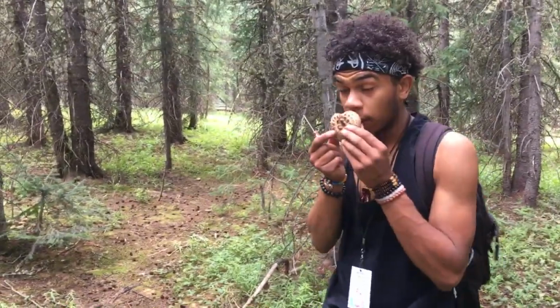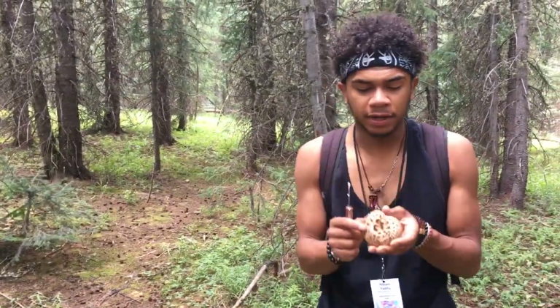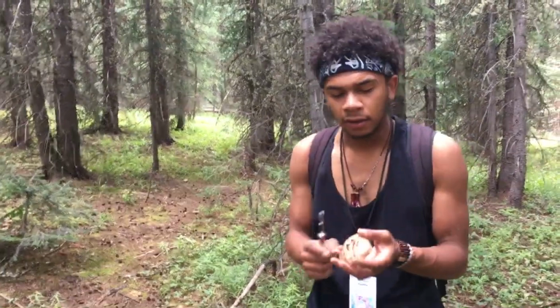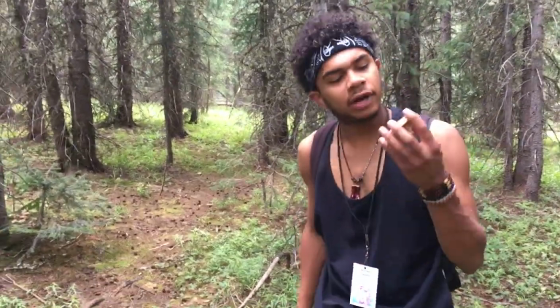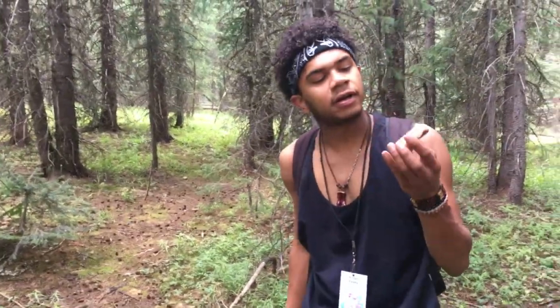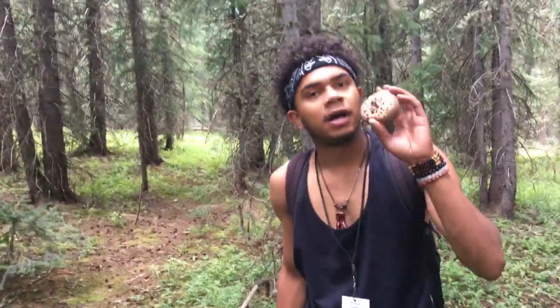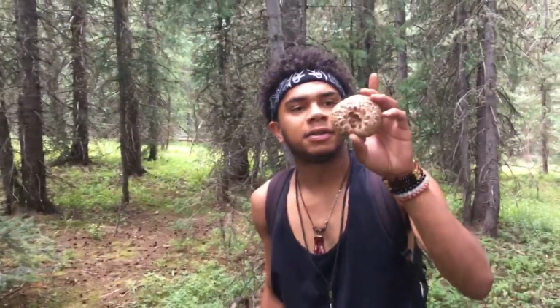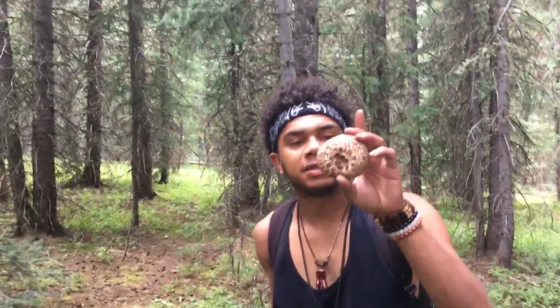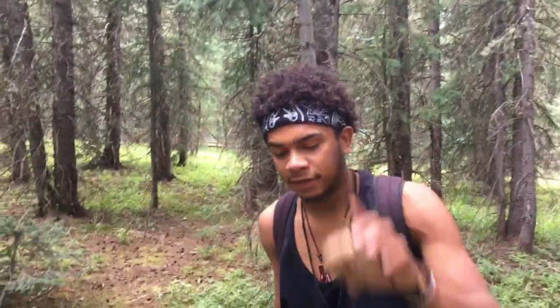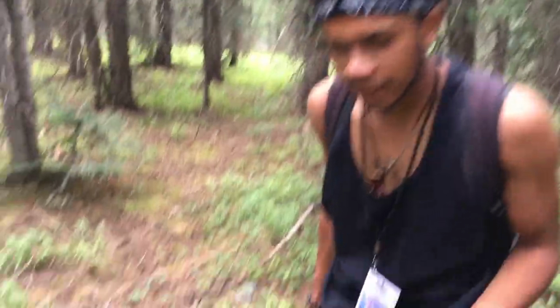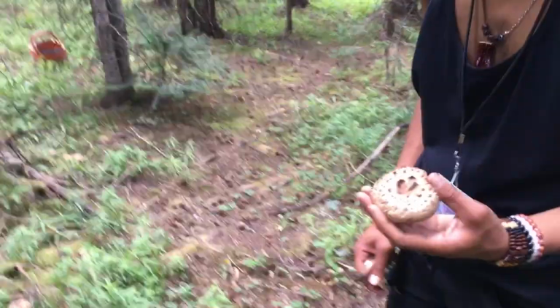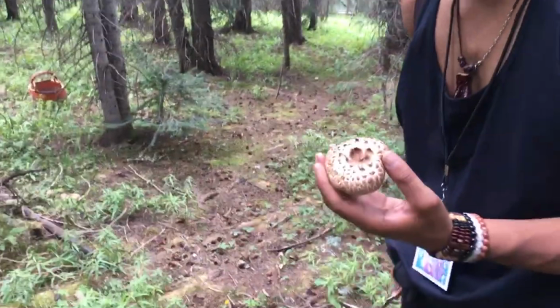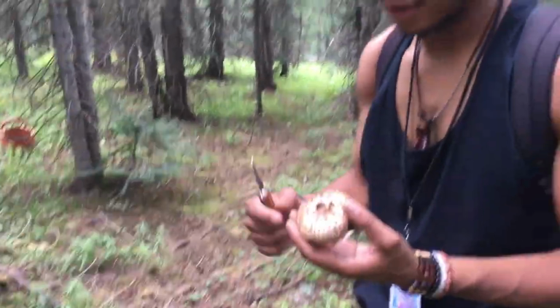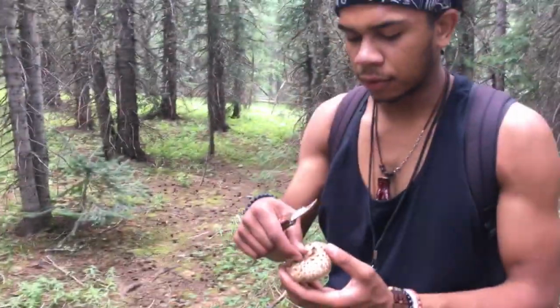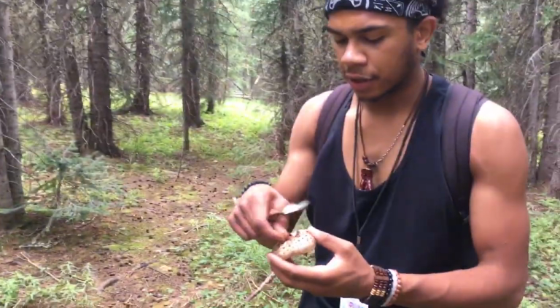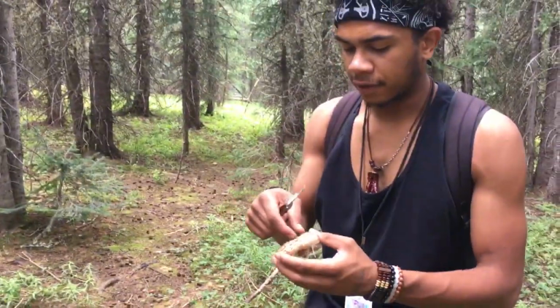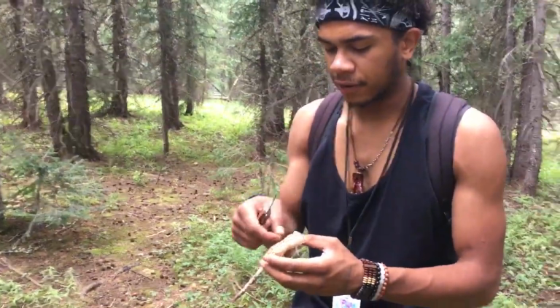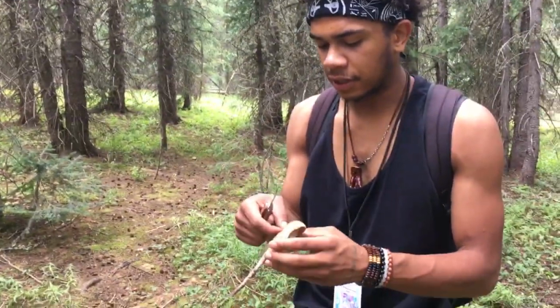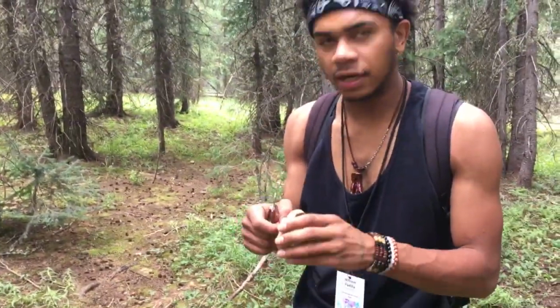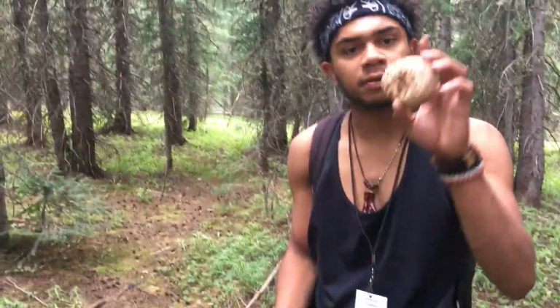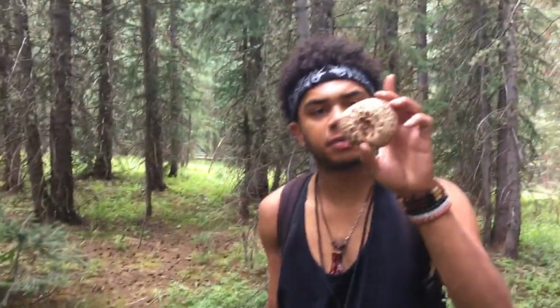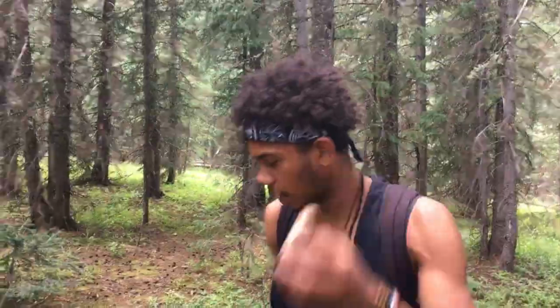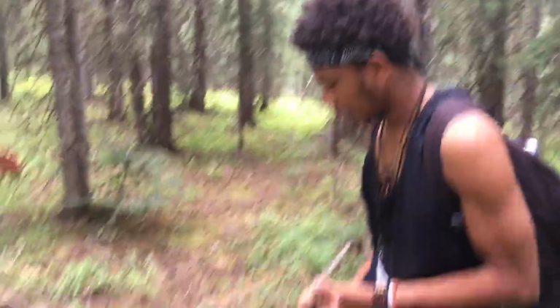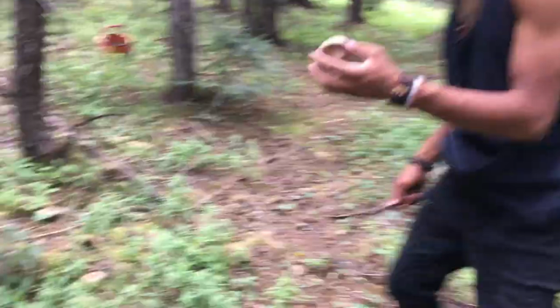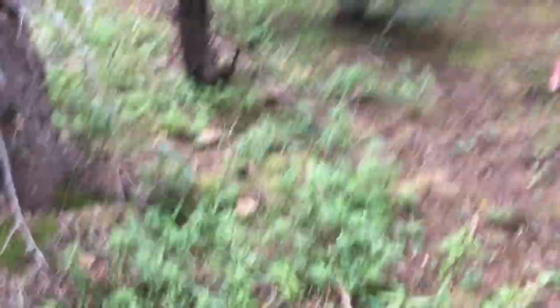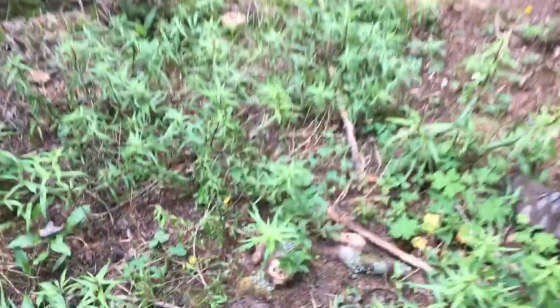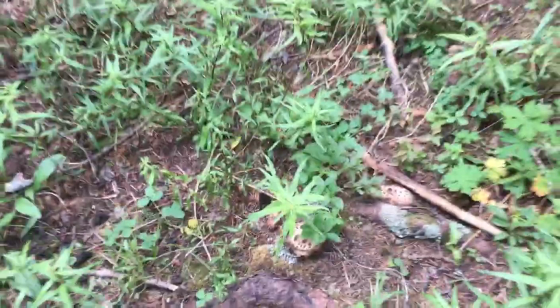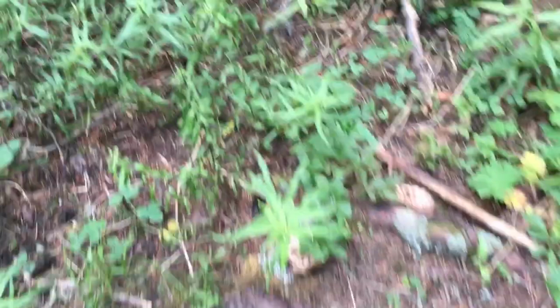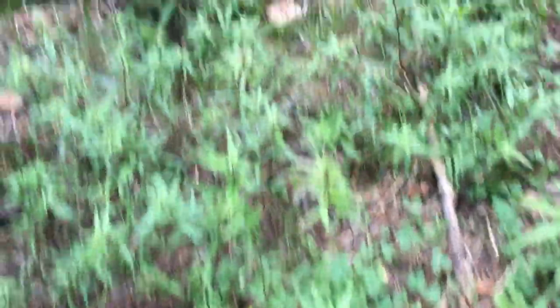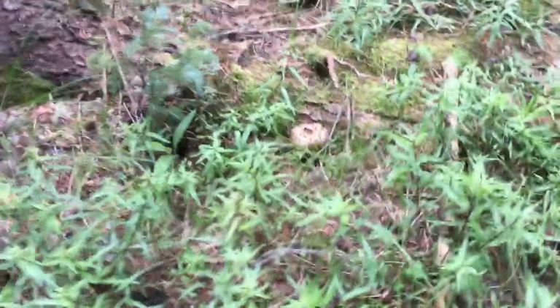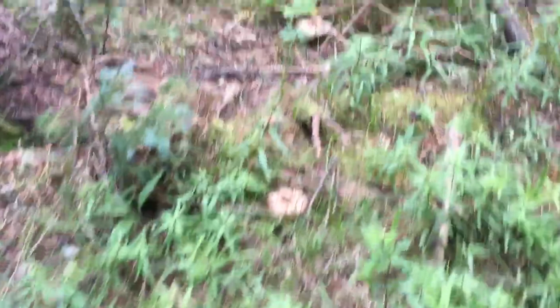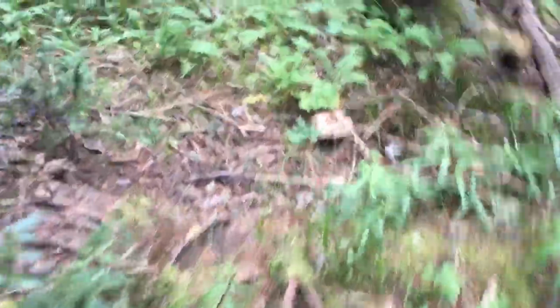Hey everybody, we're still out here hunting mushrooms outside of Telluride and this is another common edible that you're gonna find around Telluride. This is the hawkswing mushroom sarcodon. You can find them in large patches and they can get fairly large.